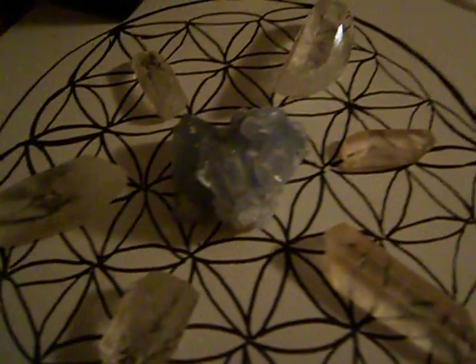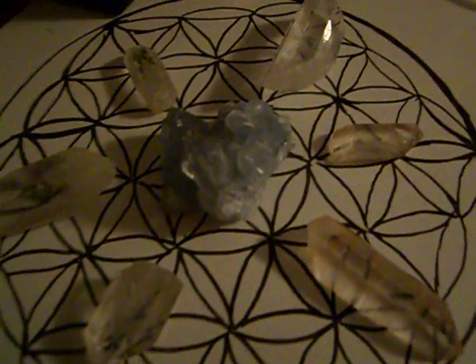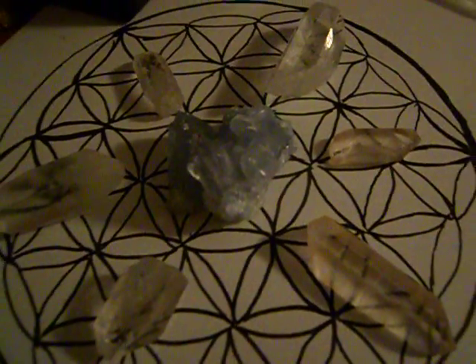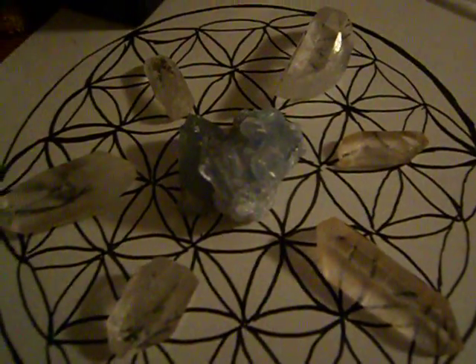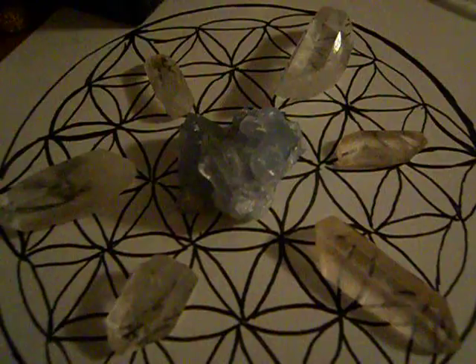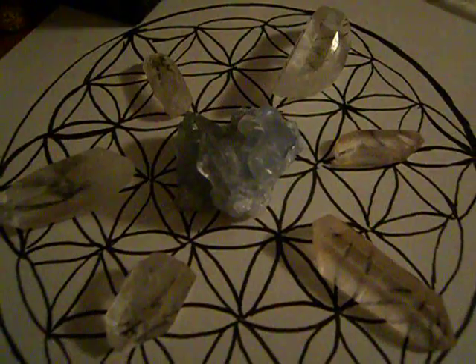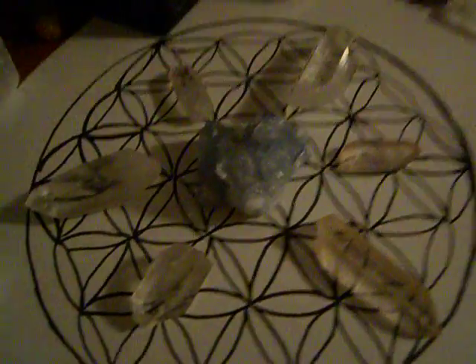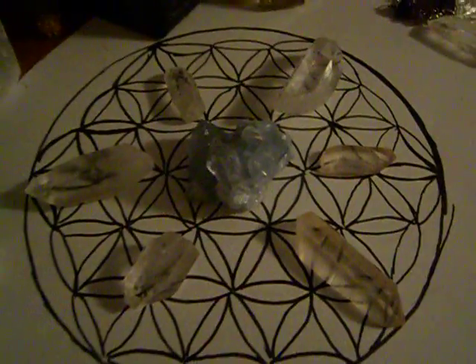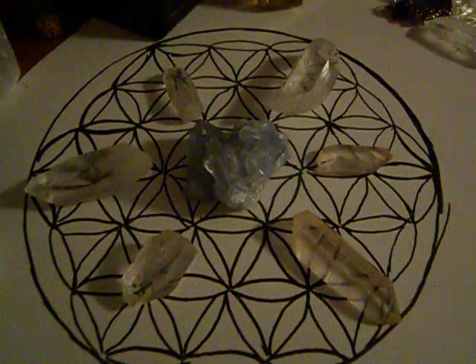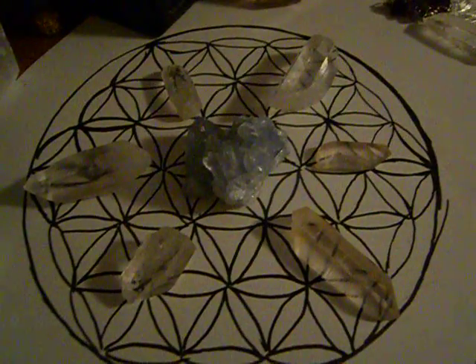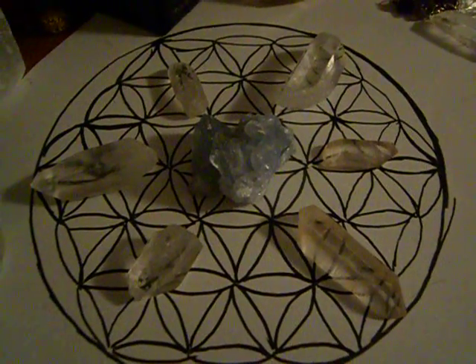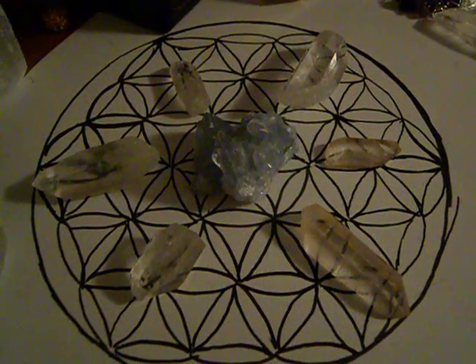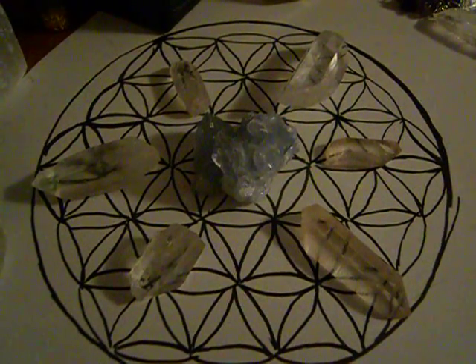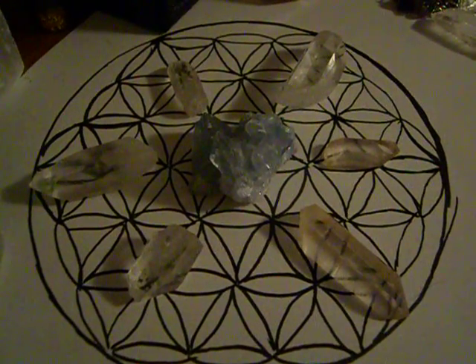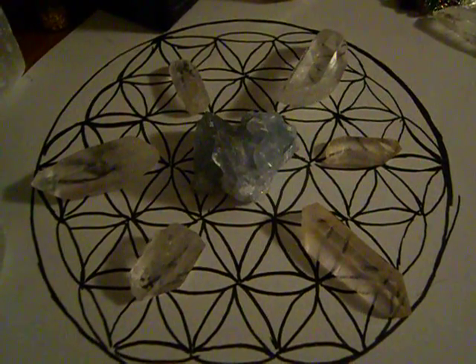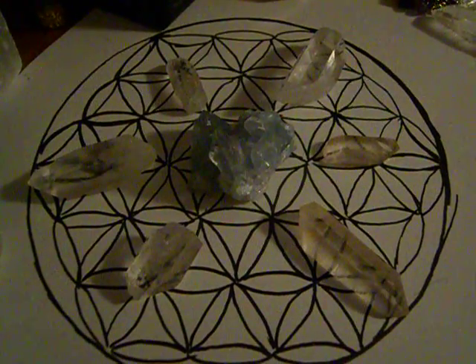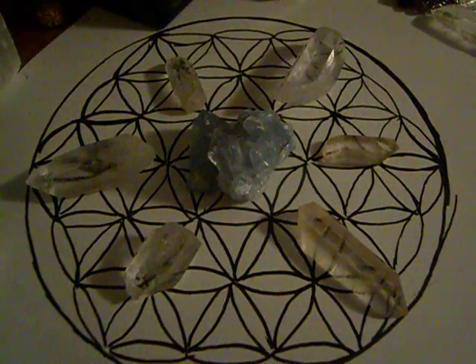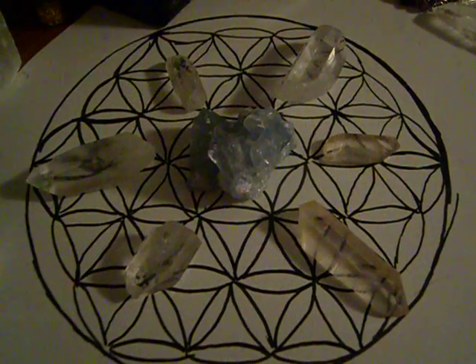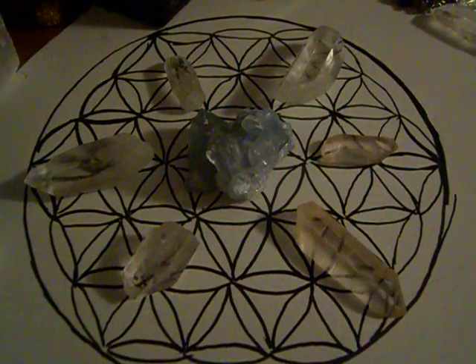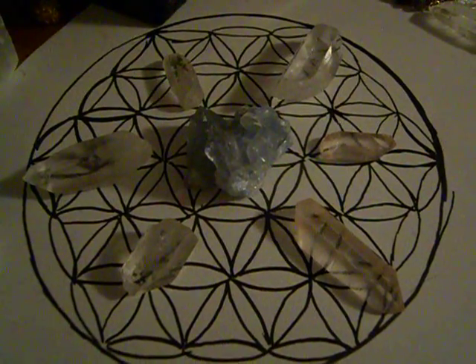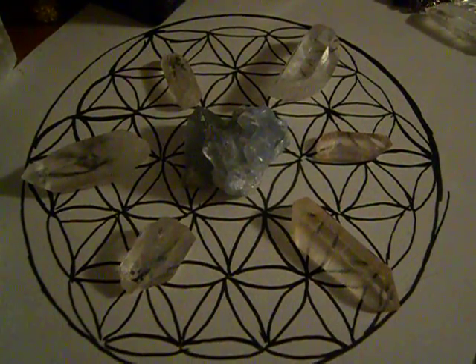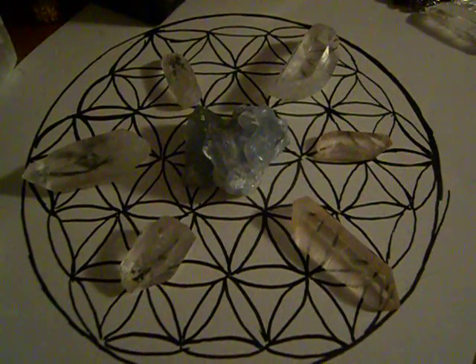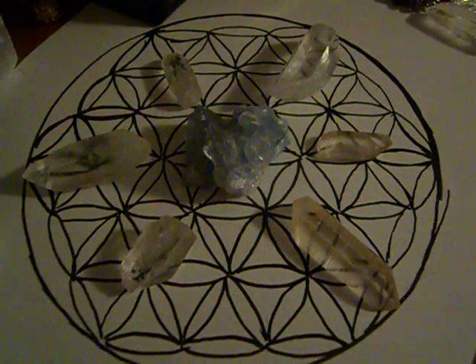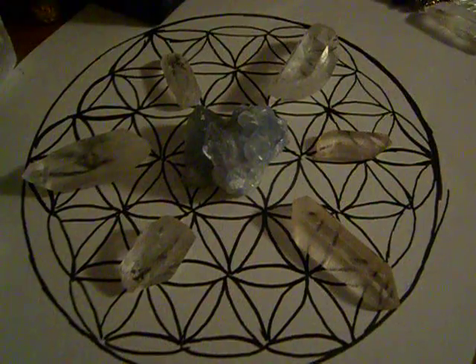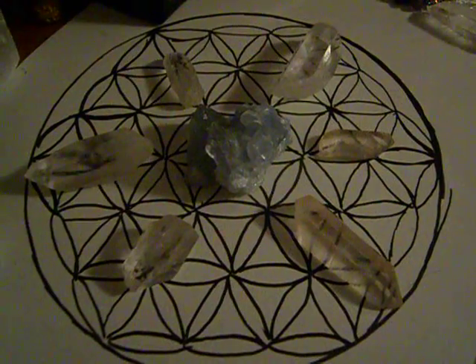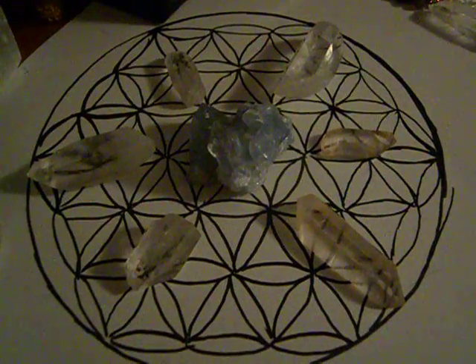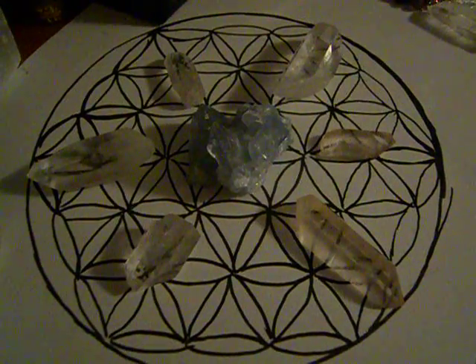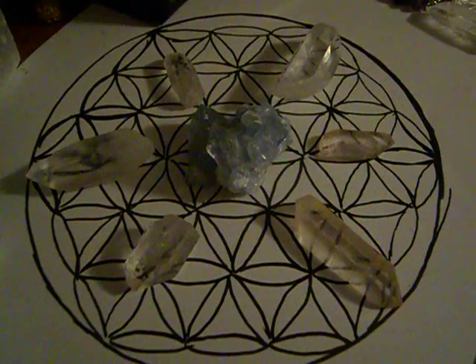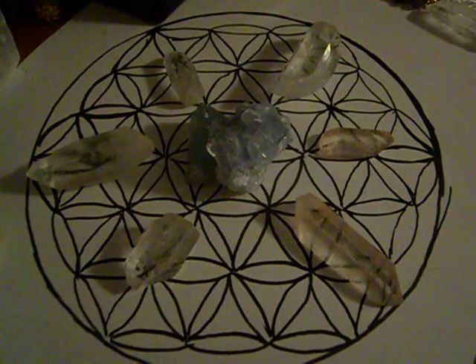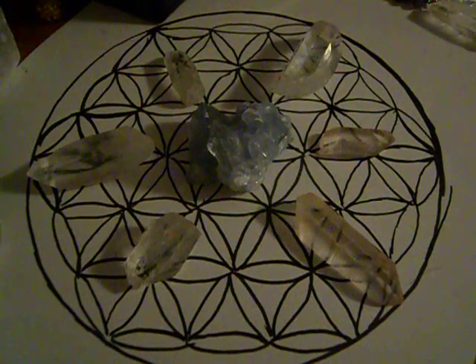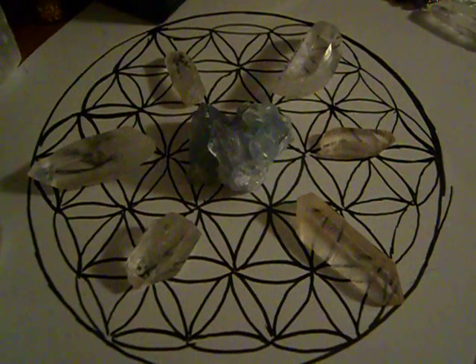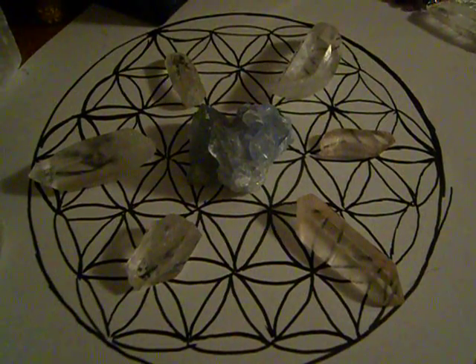So here I am just sharing this grid with you guys. Hope this gives you ideas for your own crystal grids. Thank you very much for watching.